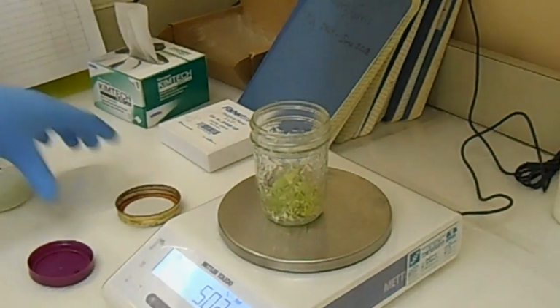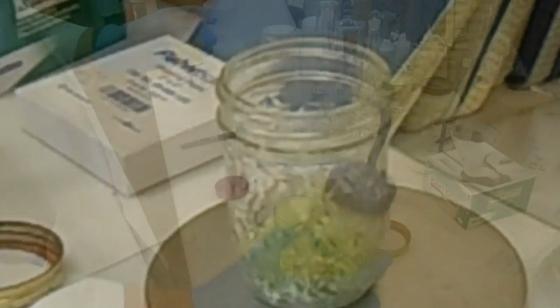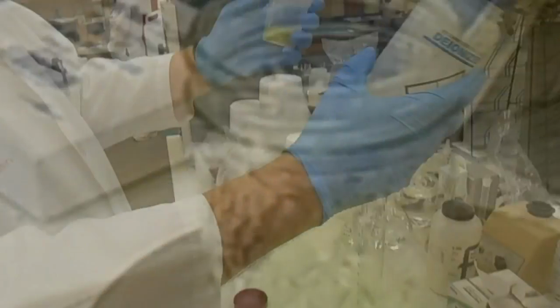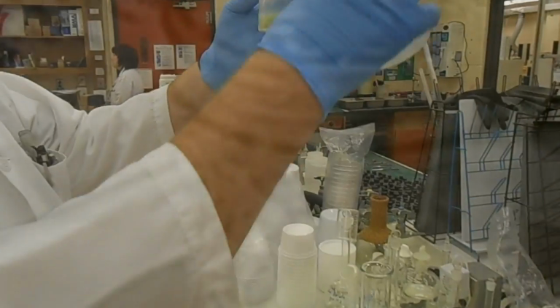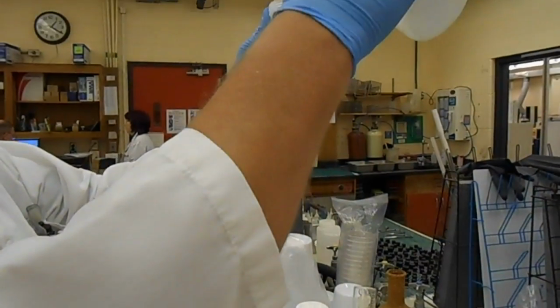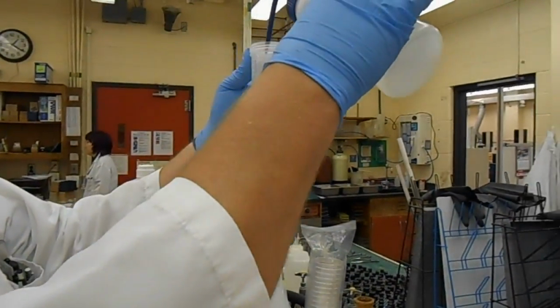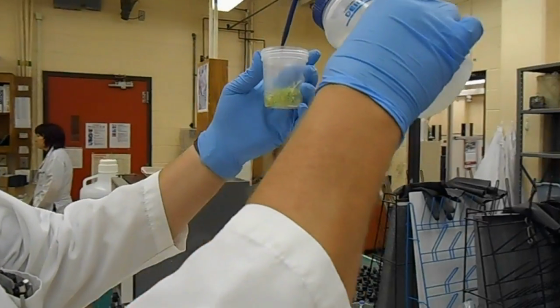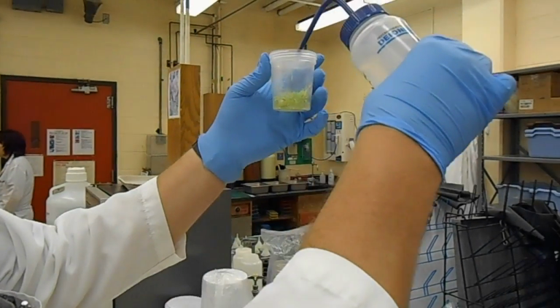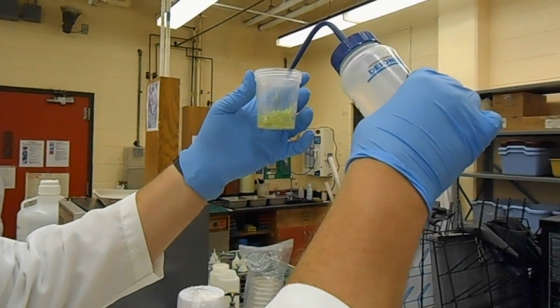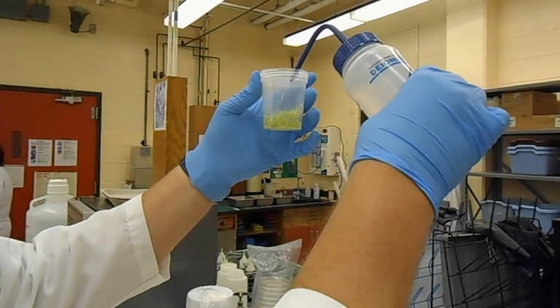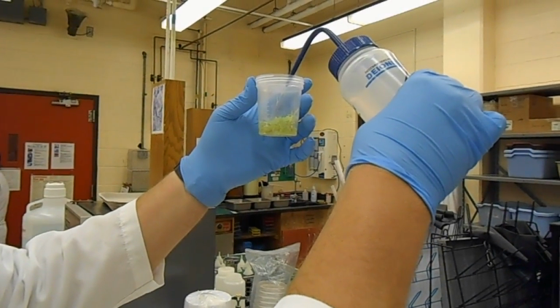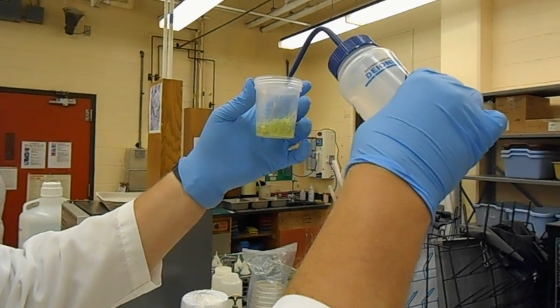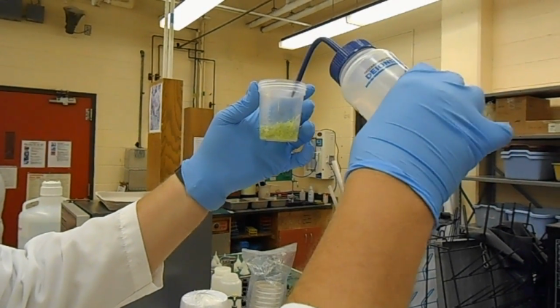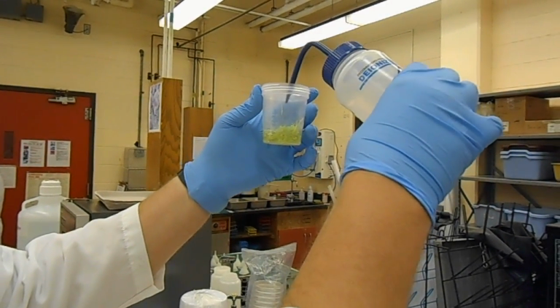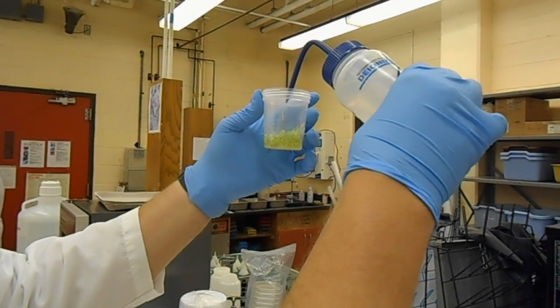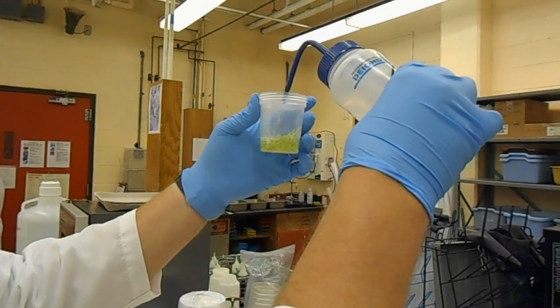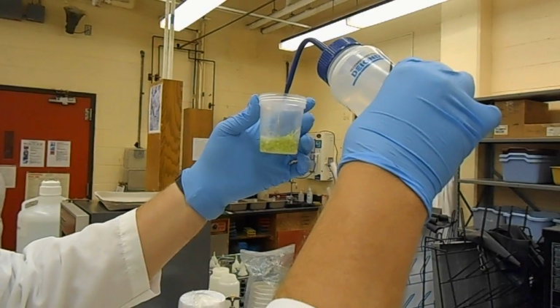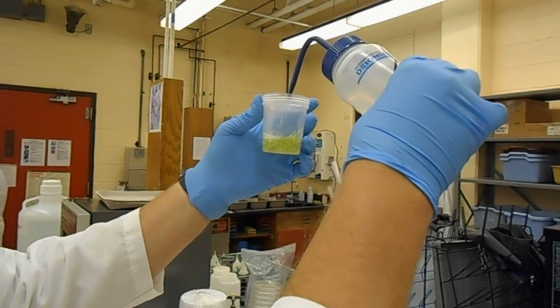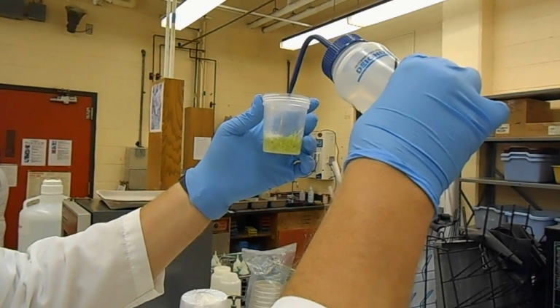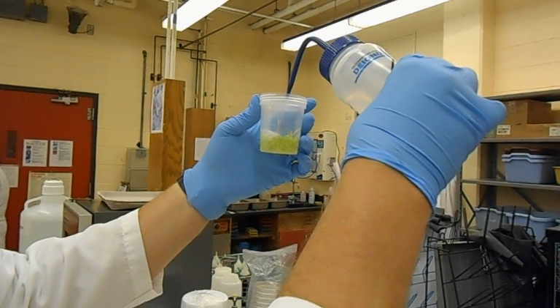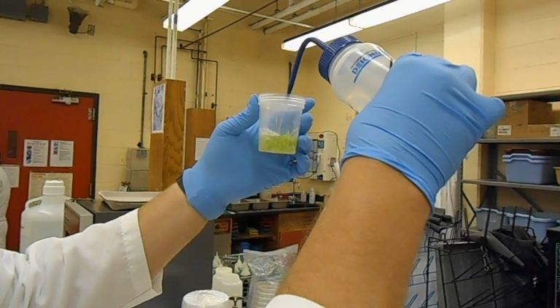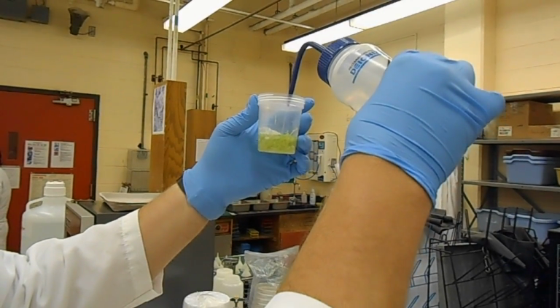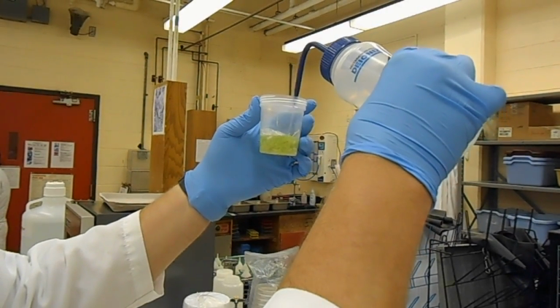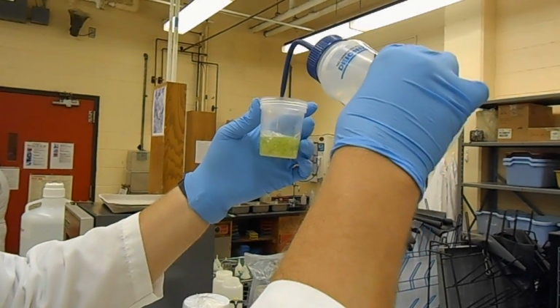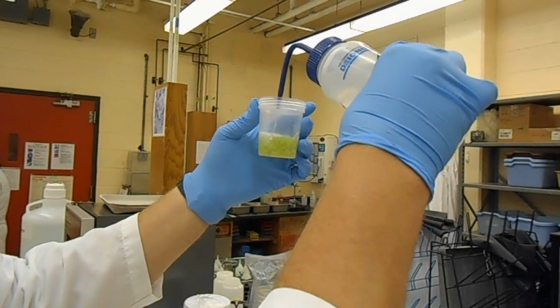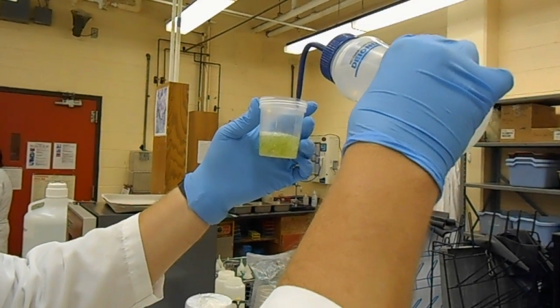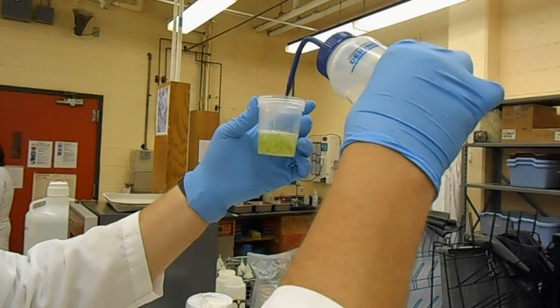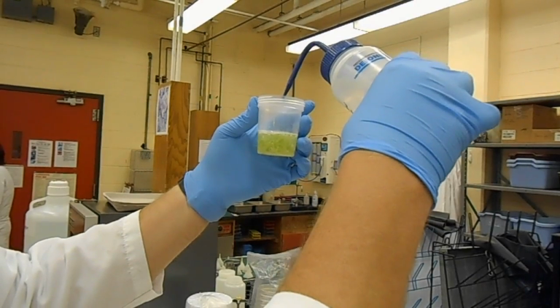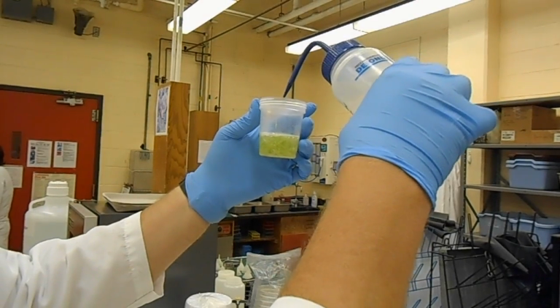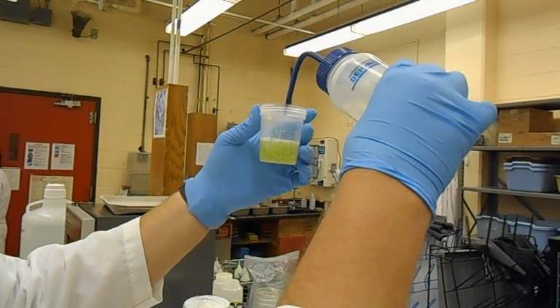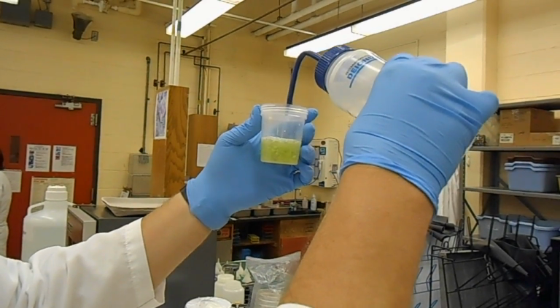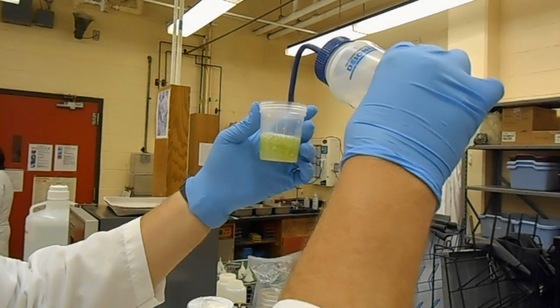After you've weighed five grams into the jars, the next step is to add the water. We'll add 100 ml of water to the specimen cup by bringing it up to volume. For the mason jar, we'll measure out 200 ml and add it.